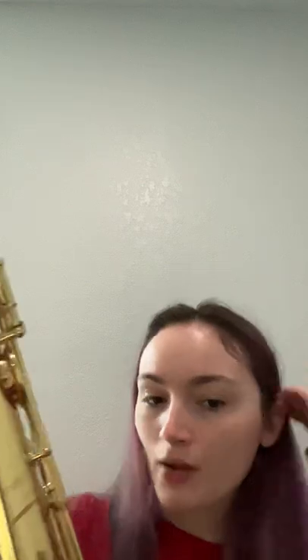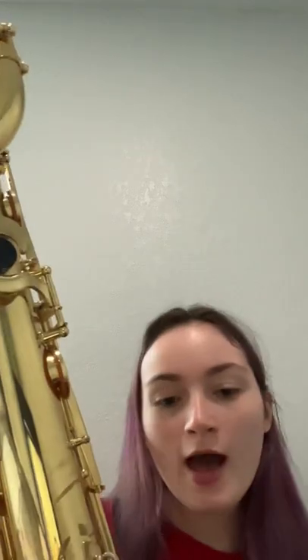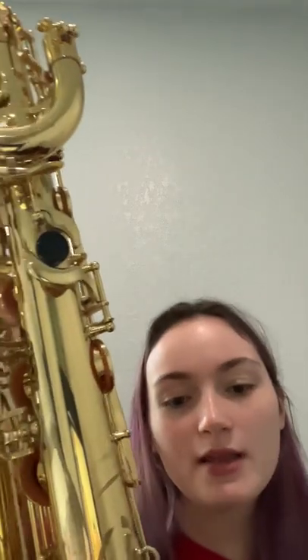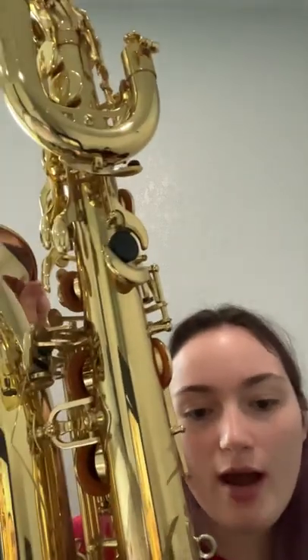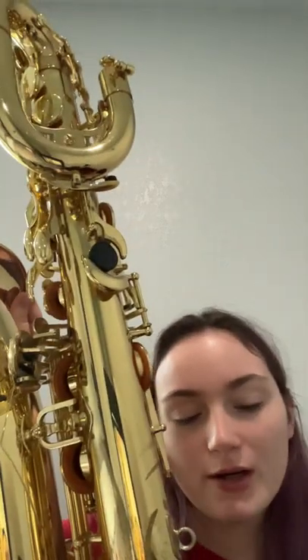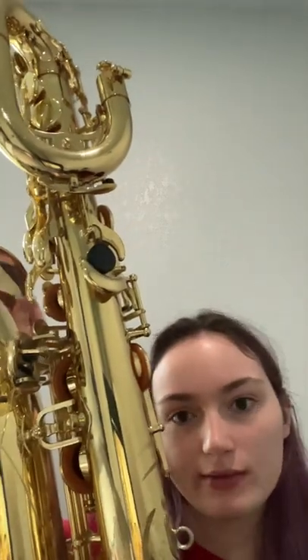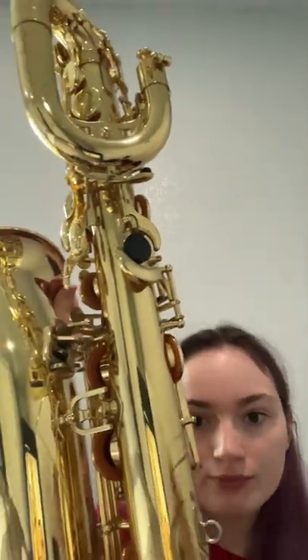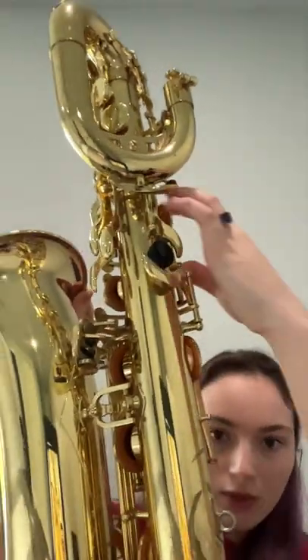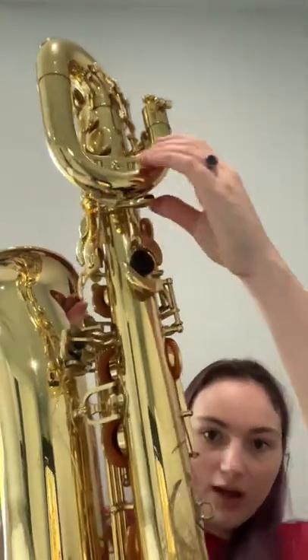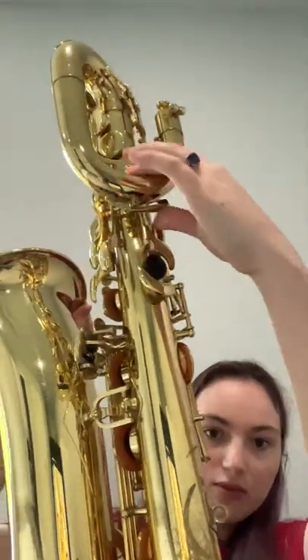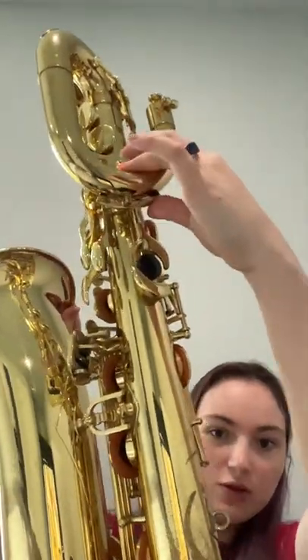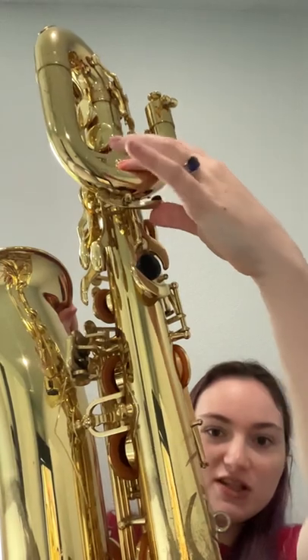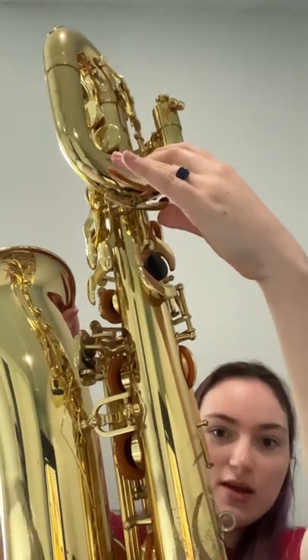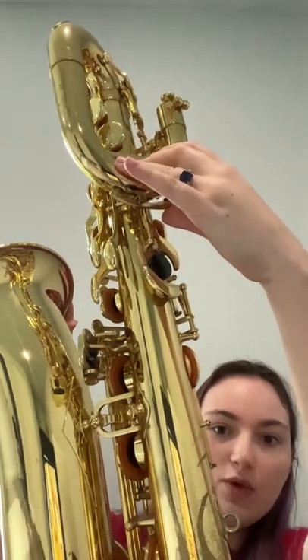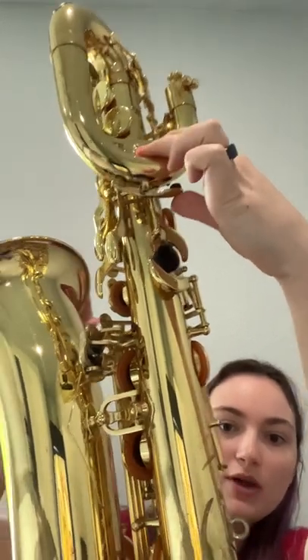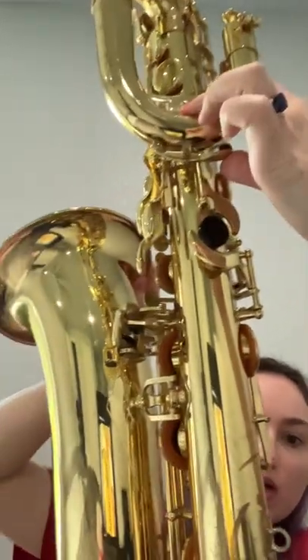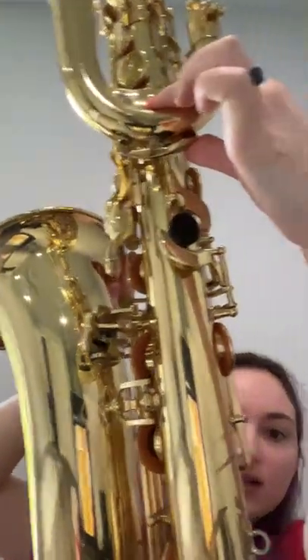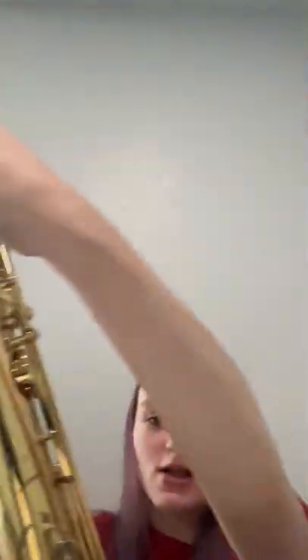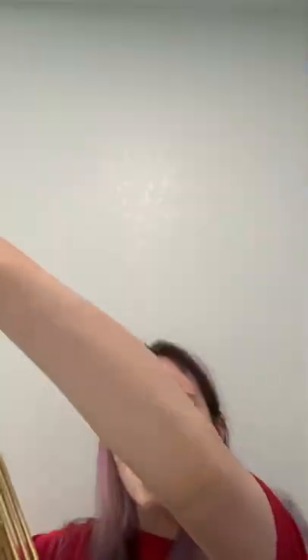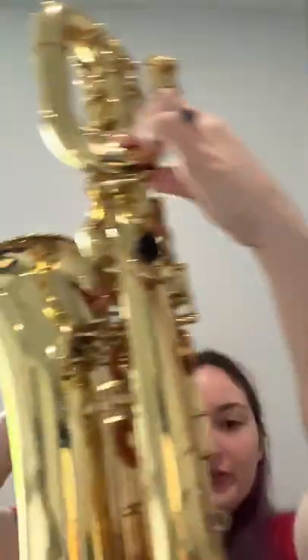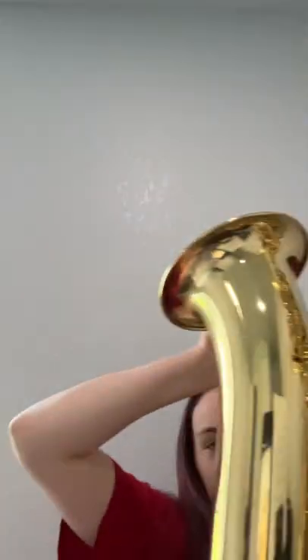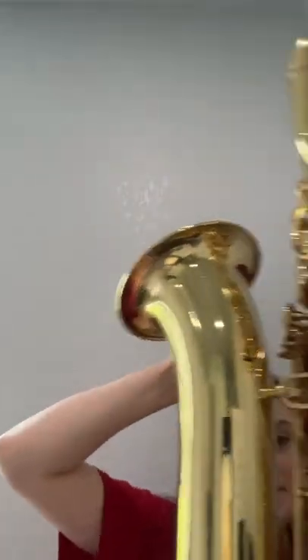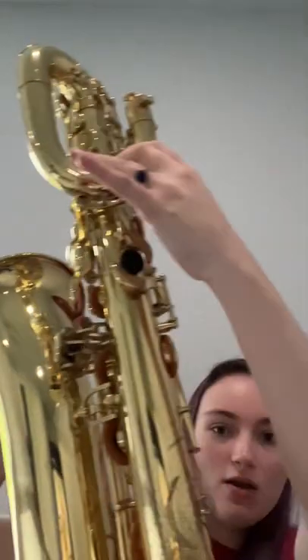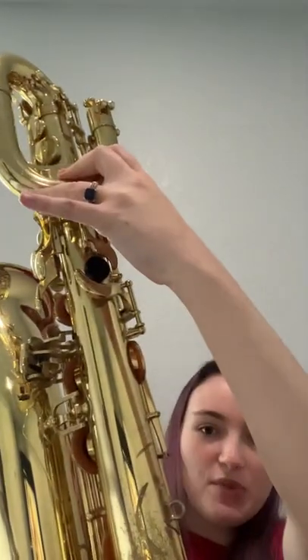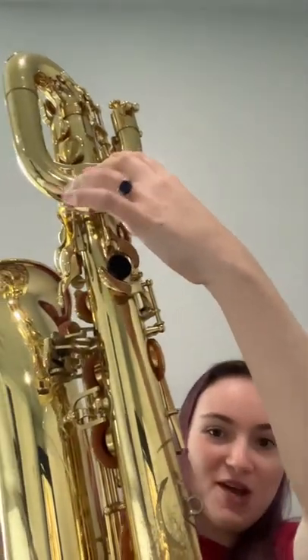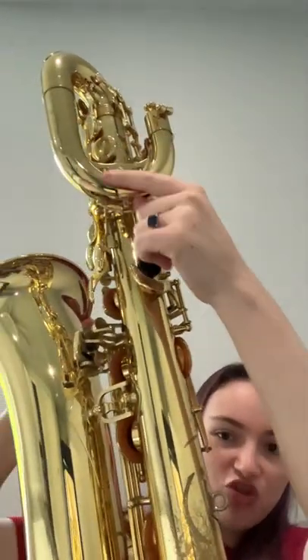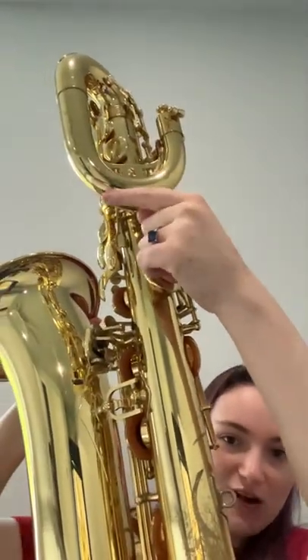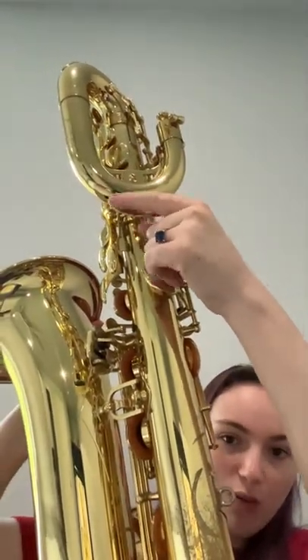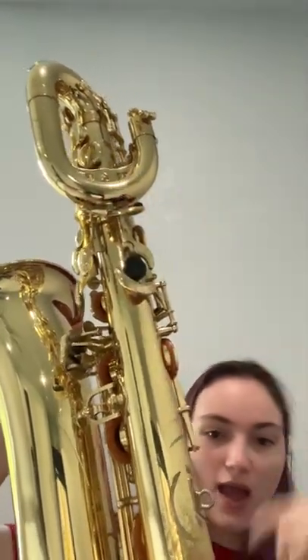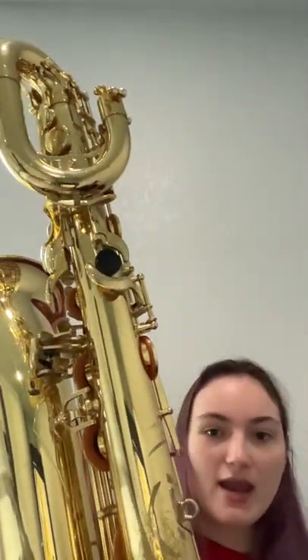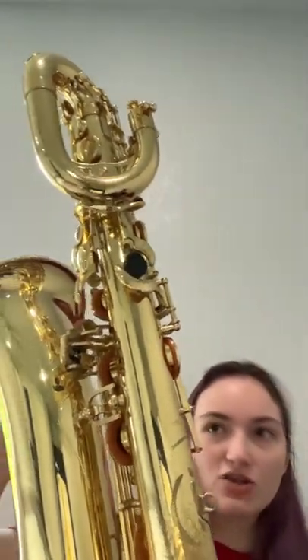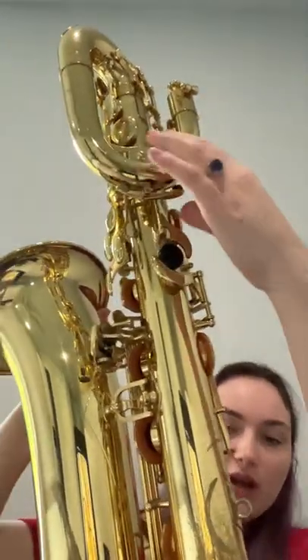How to clean the spit out of your baritone saxophone. This is where you release the spit, and what I normally do is tilt it to both sides to get all the spit out. But sometimes it forms like kind of a bubble, and it has trouble getting out.